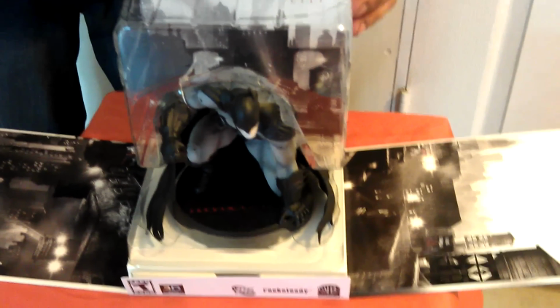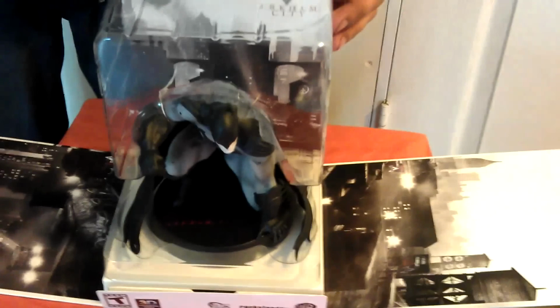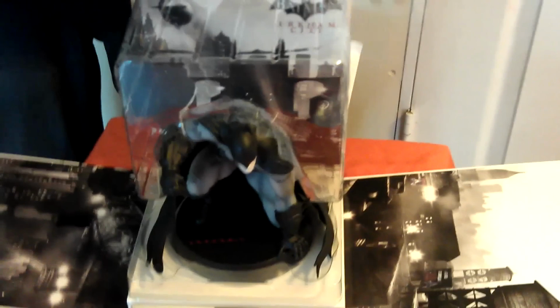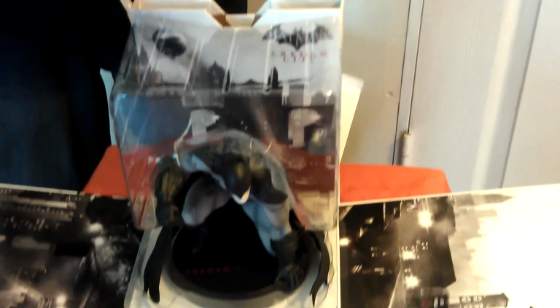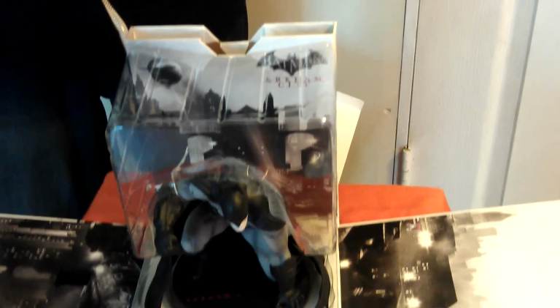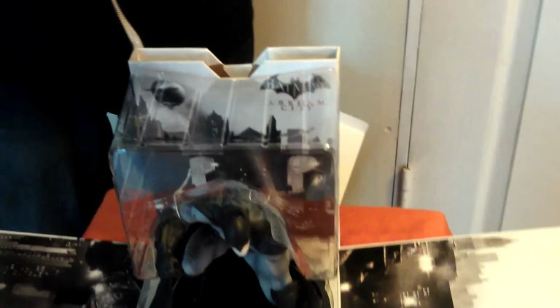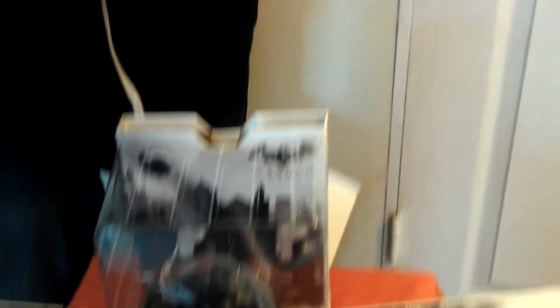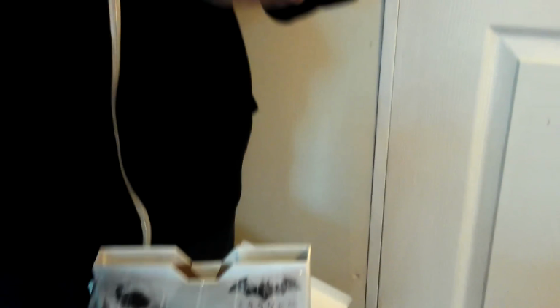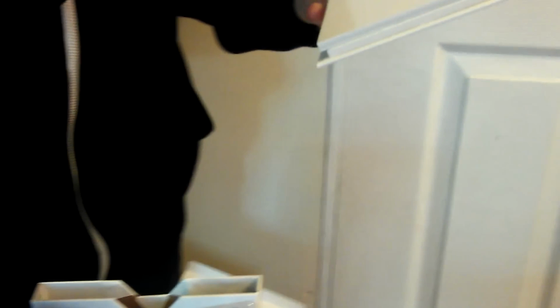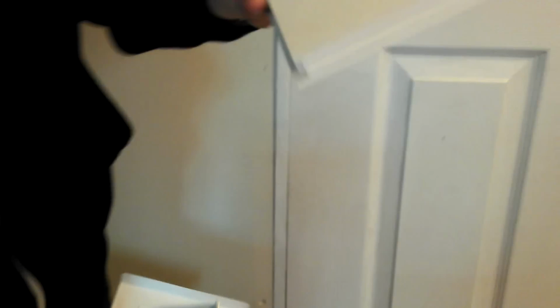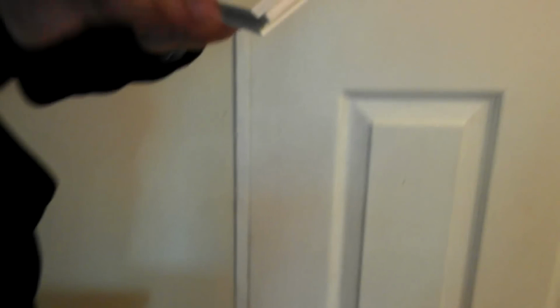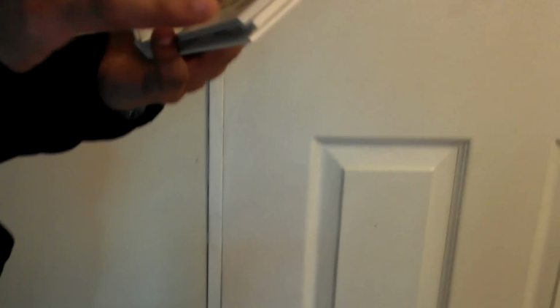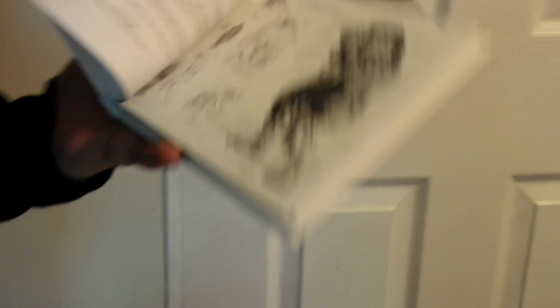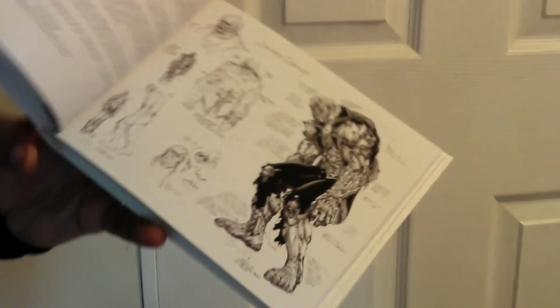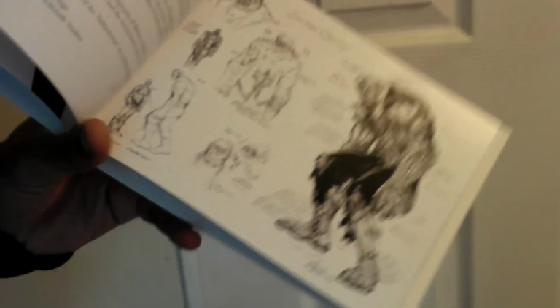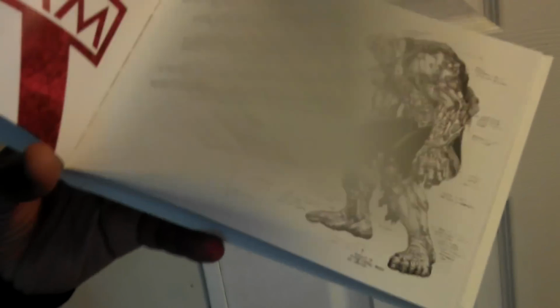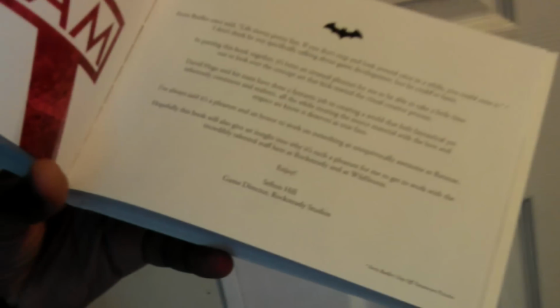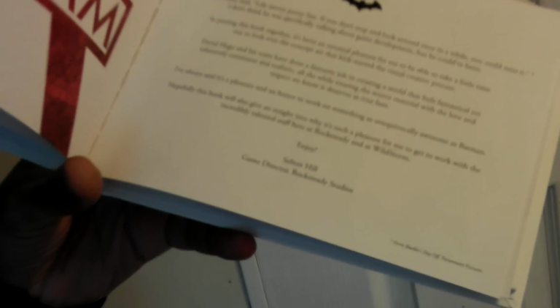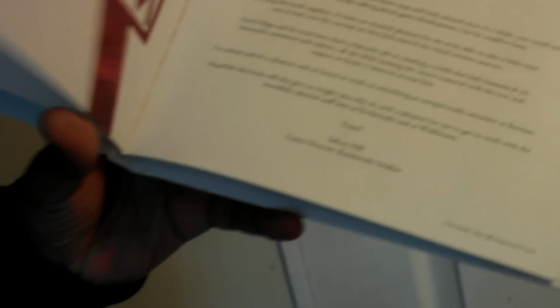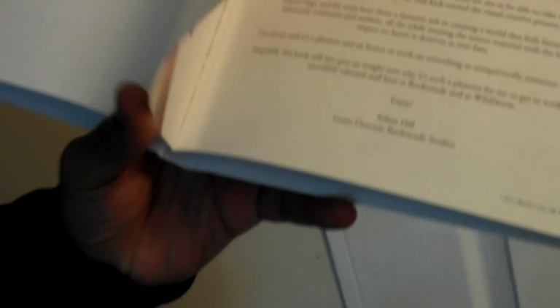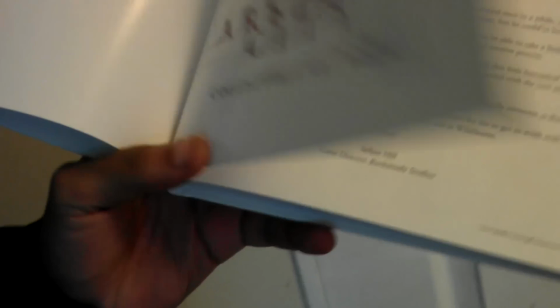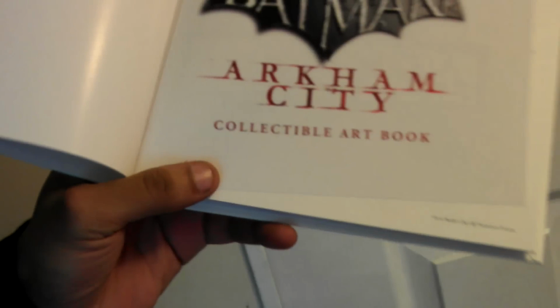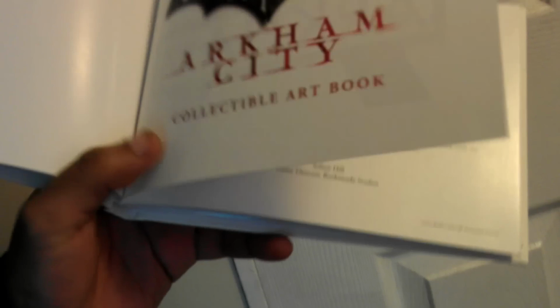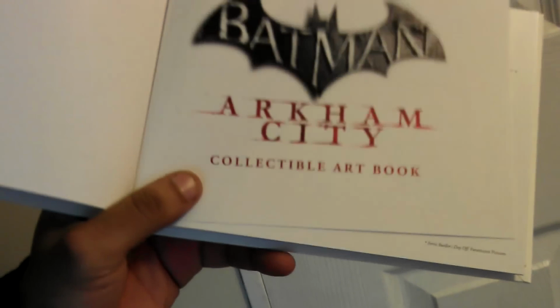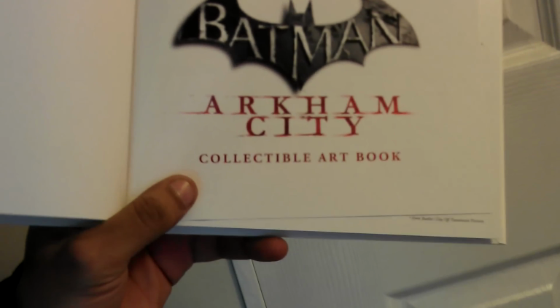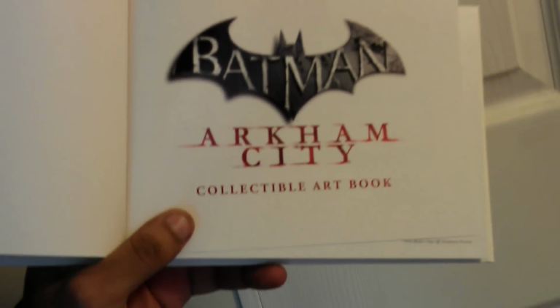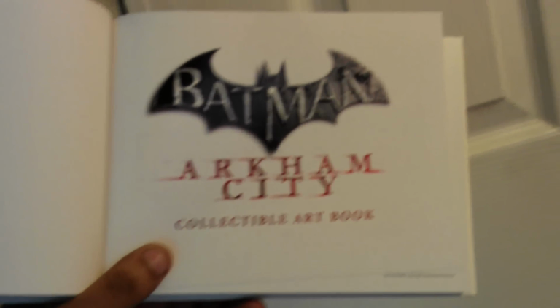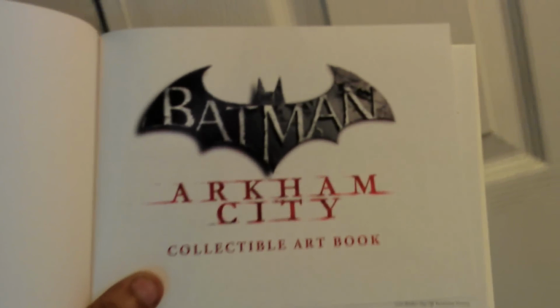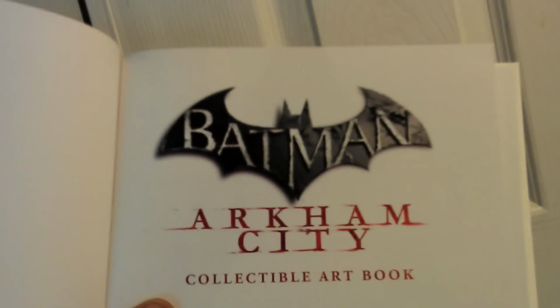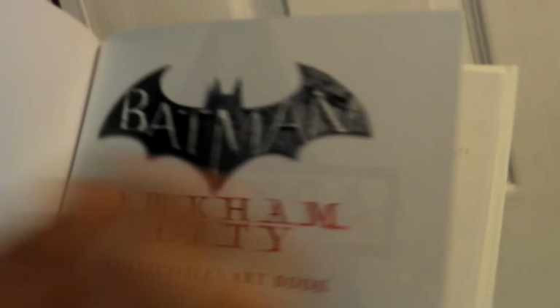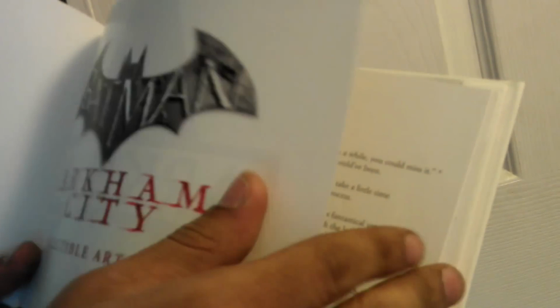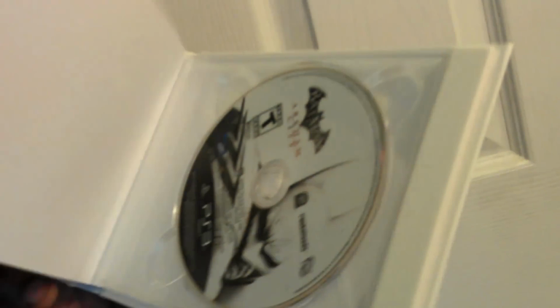I know, it's not supposed to be cute, but it... What's this? It's an Arkham City Collector art book. Nice.